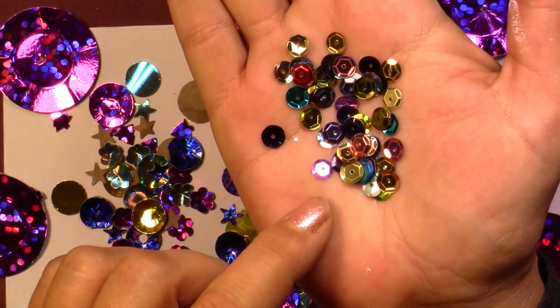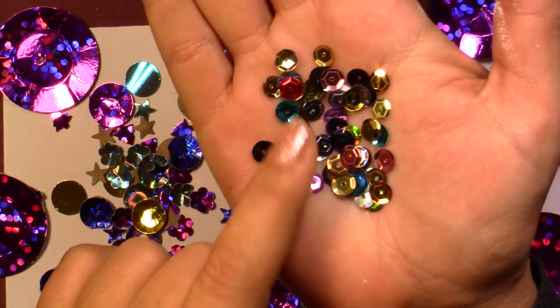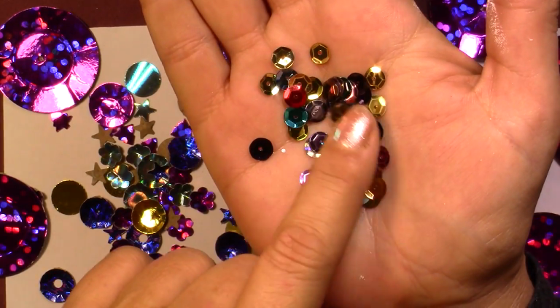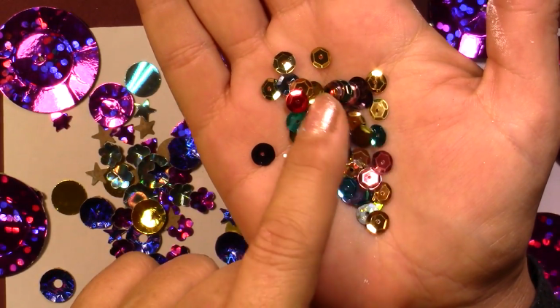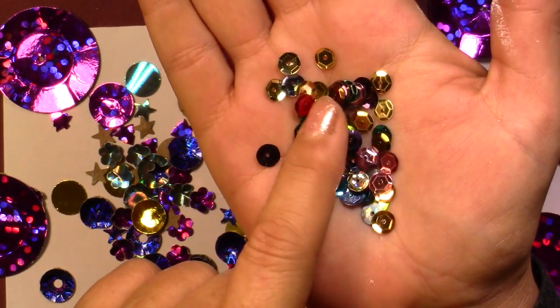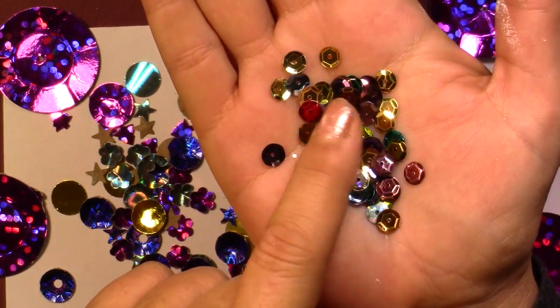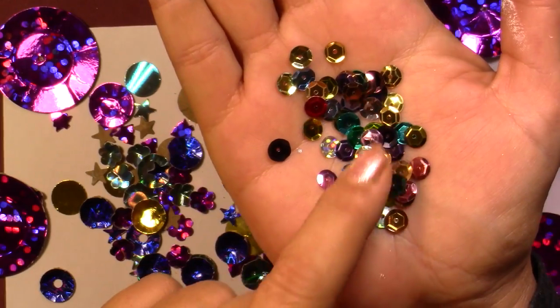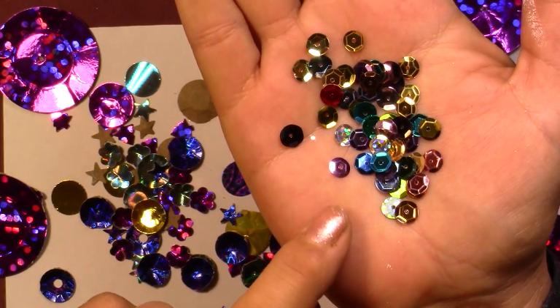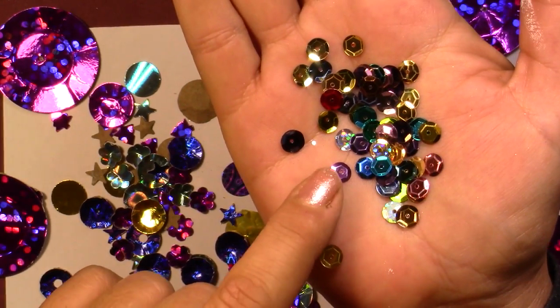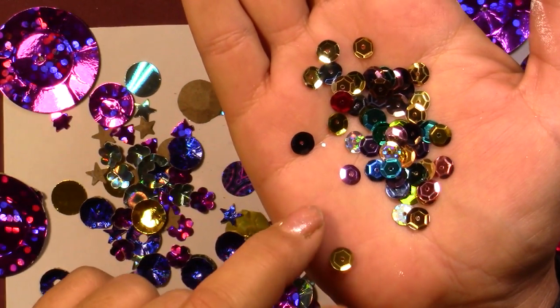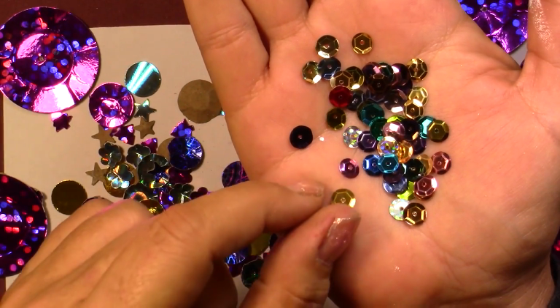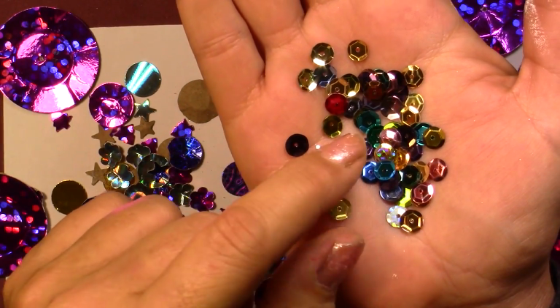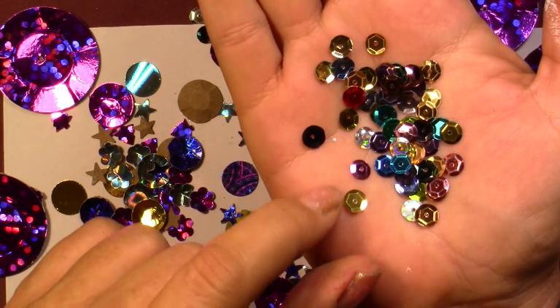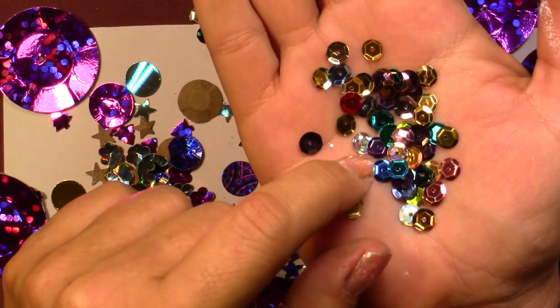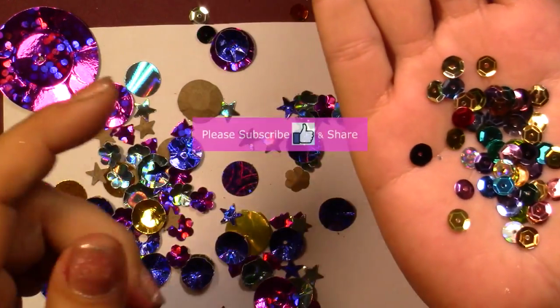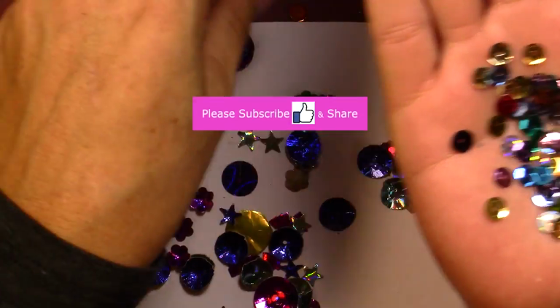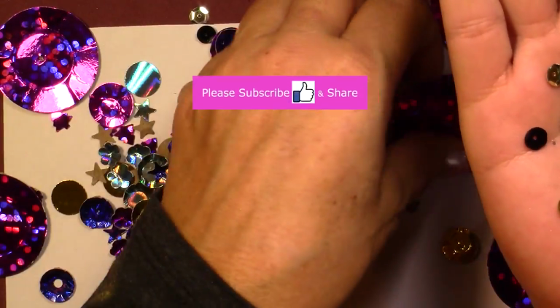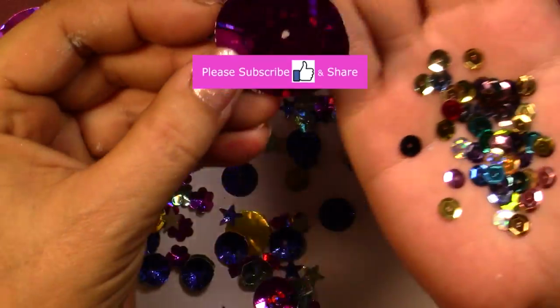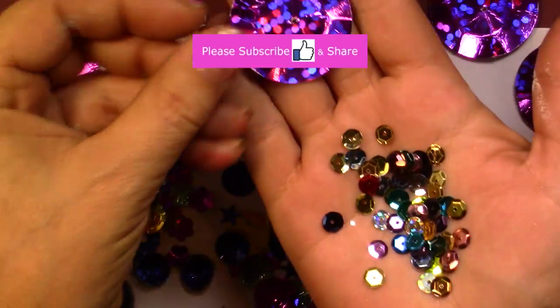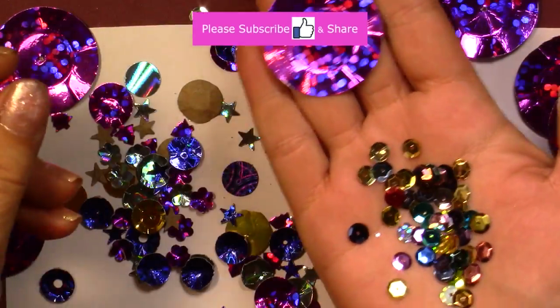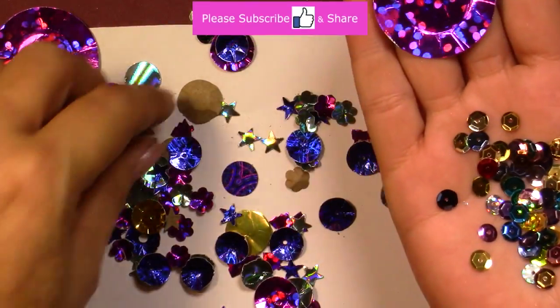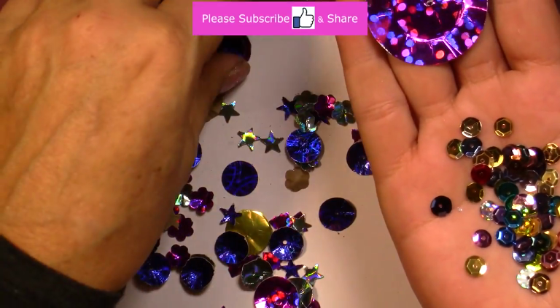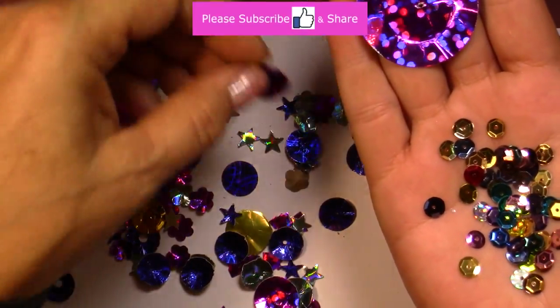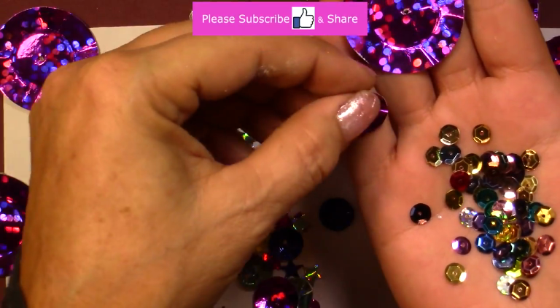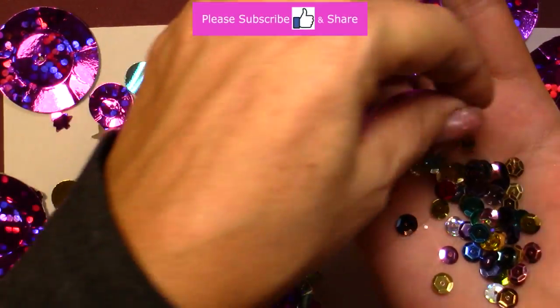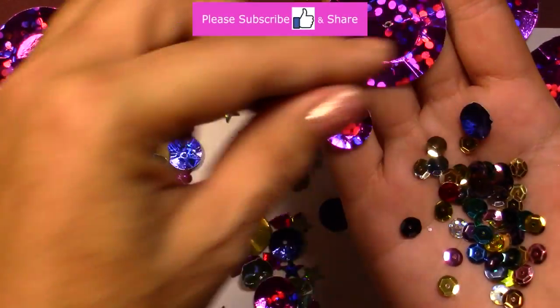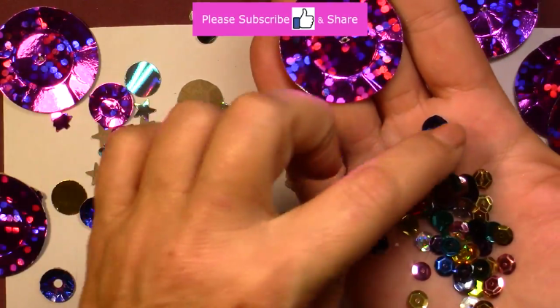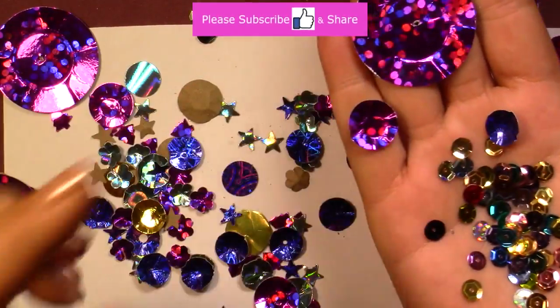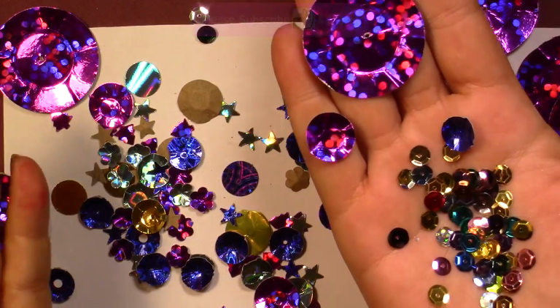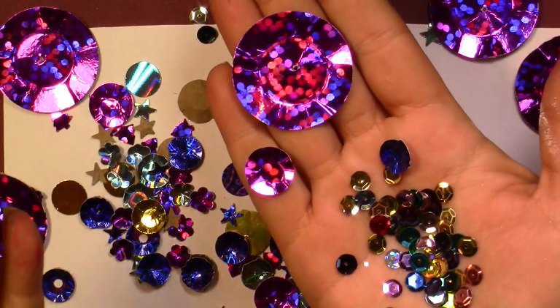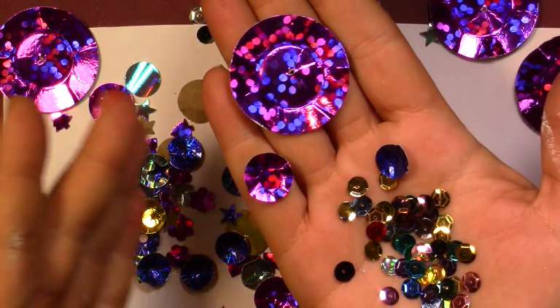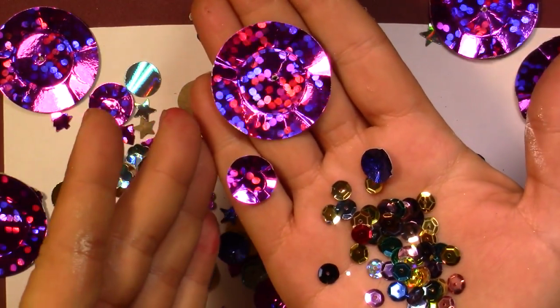They were originally kind of buttons, made to be sewed on t-shirts or sweatshirts. I've got a whole bunch here. They're quite small, as you can see — these are the original sizes — but I've decided to make some bigger ones and some in the middle size.